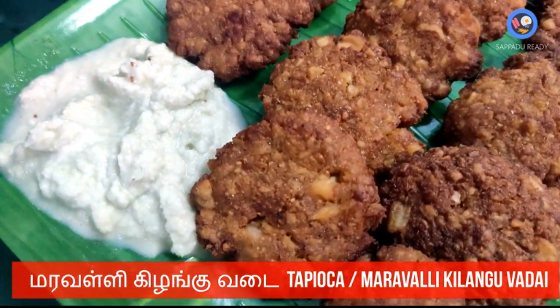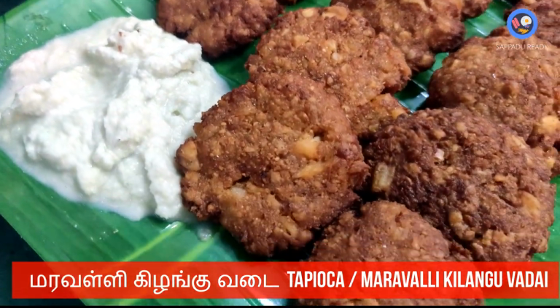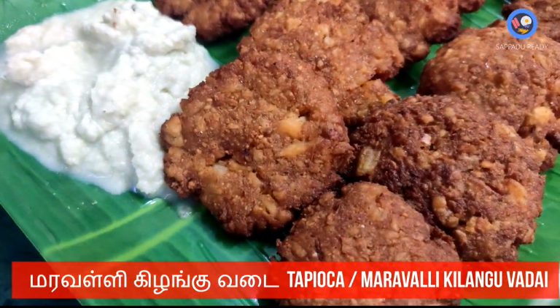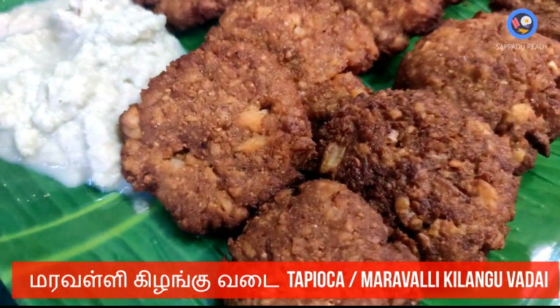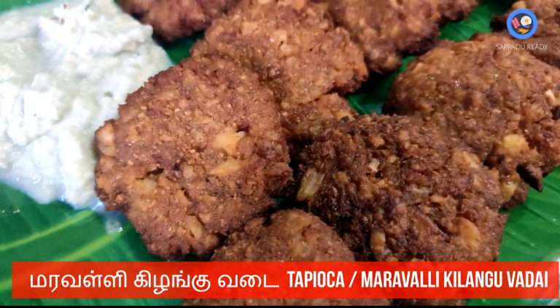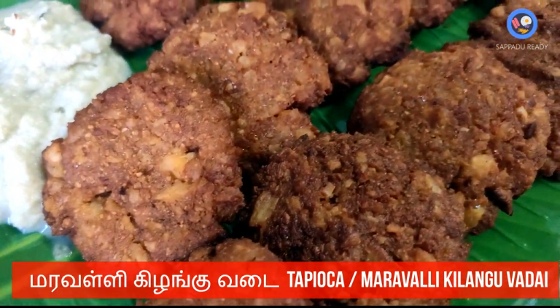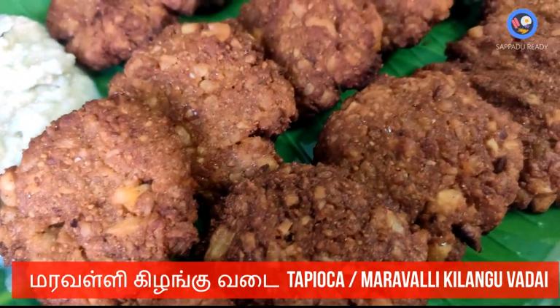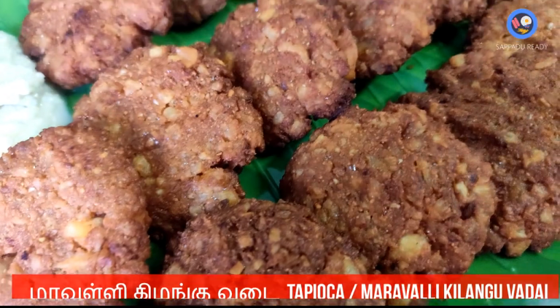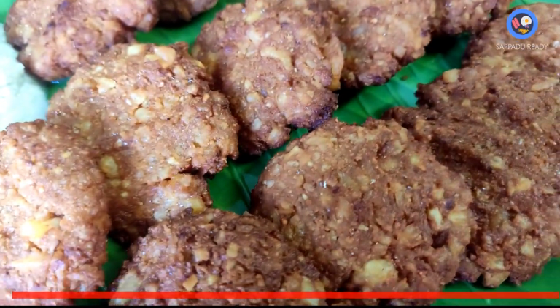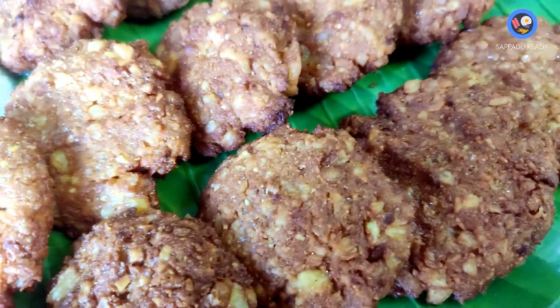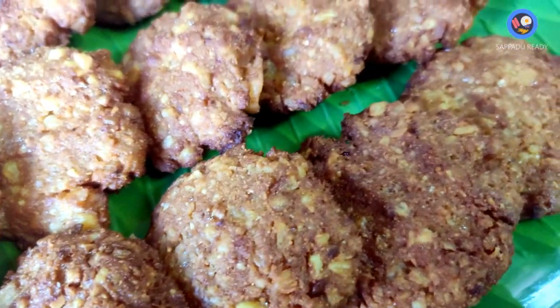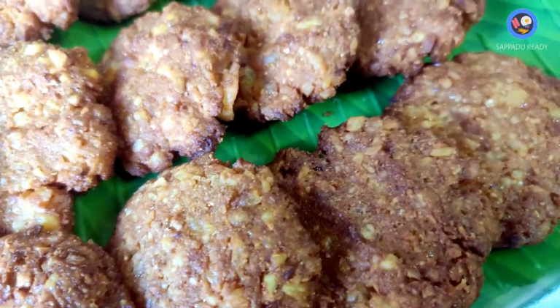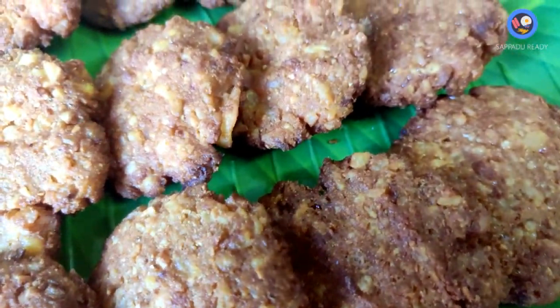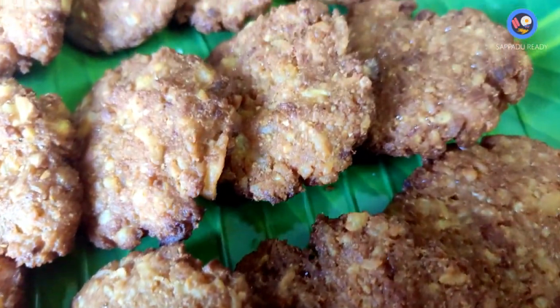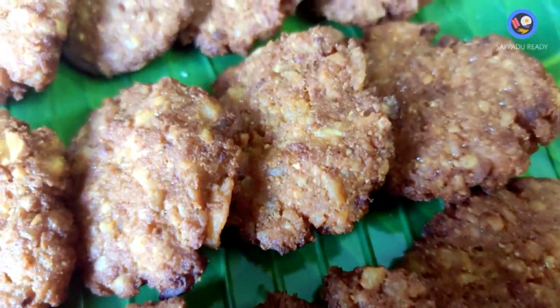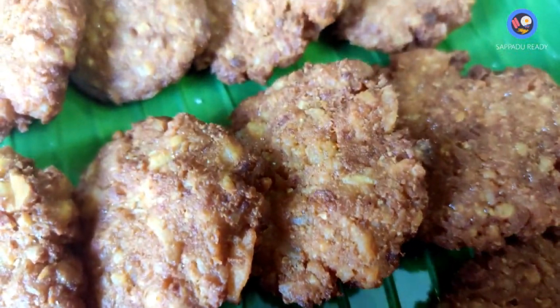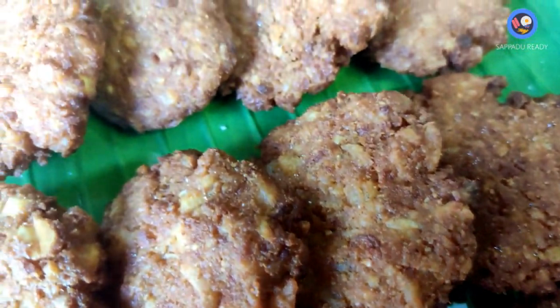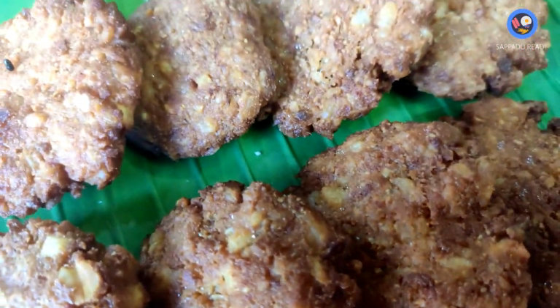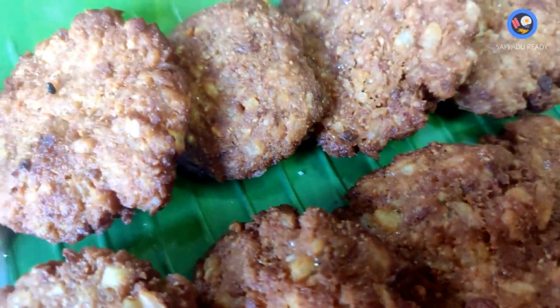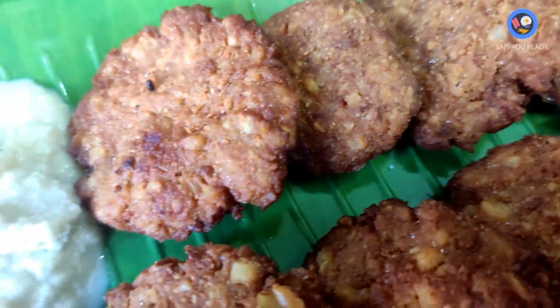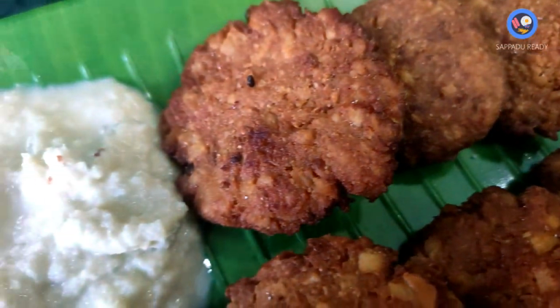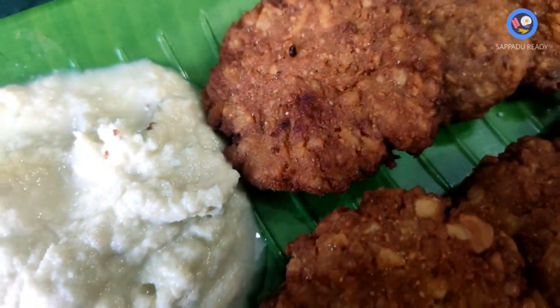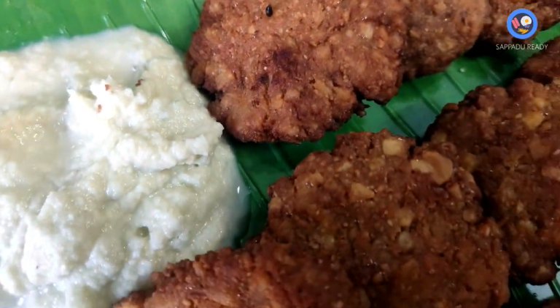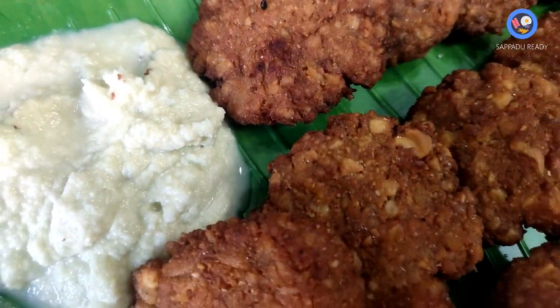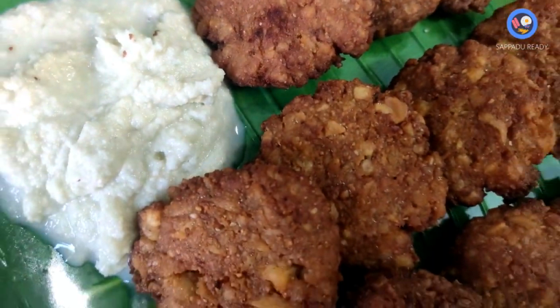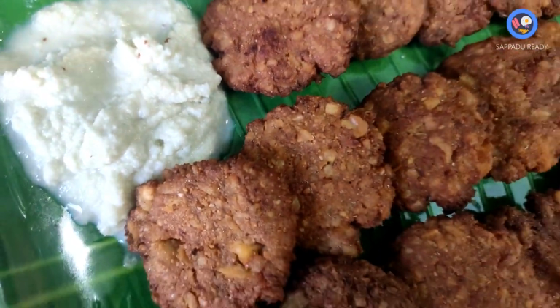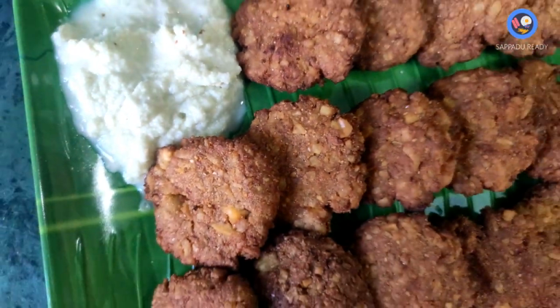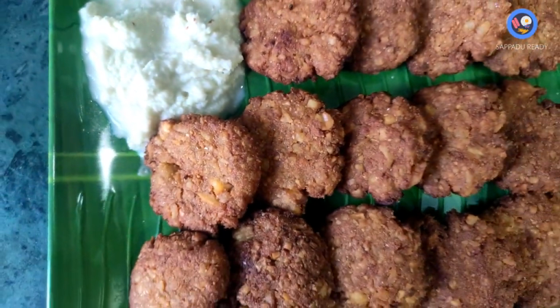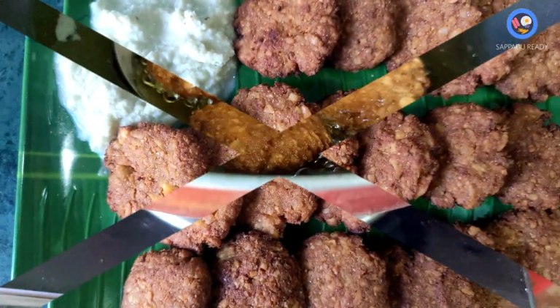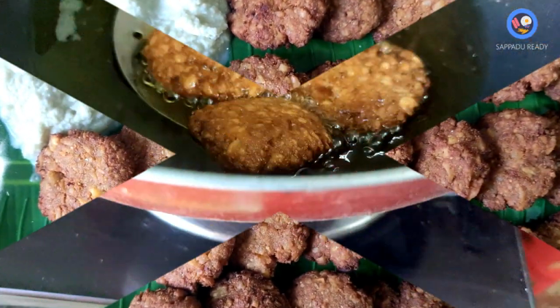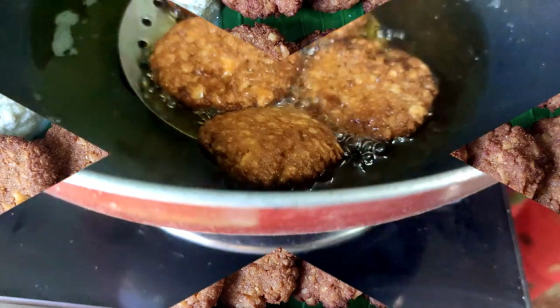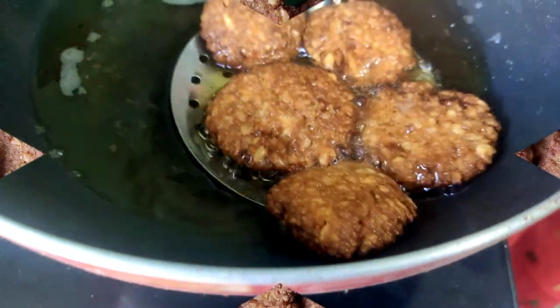If you want to reach this recipe, subscribe to the channel and click the bell button. Thanks for watching, thank you.